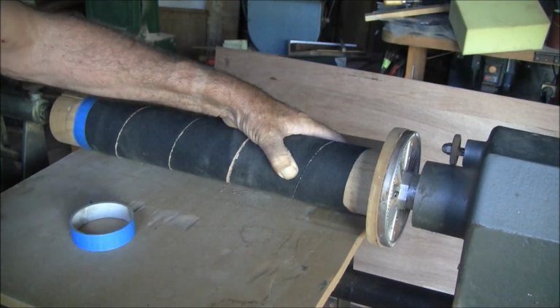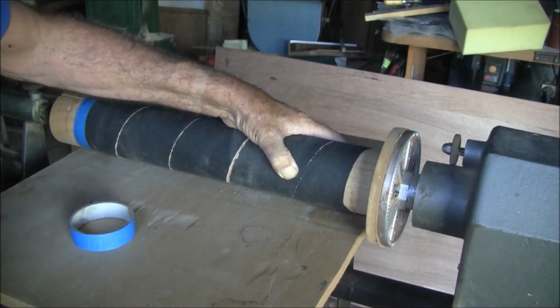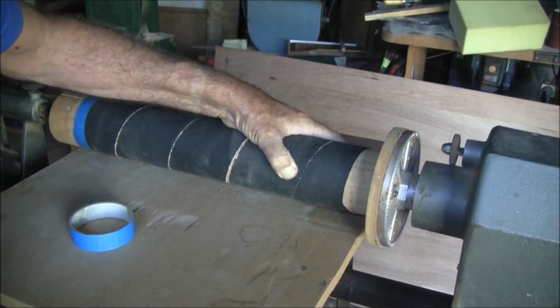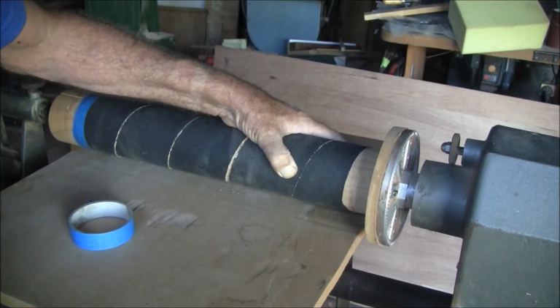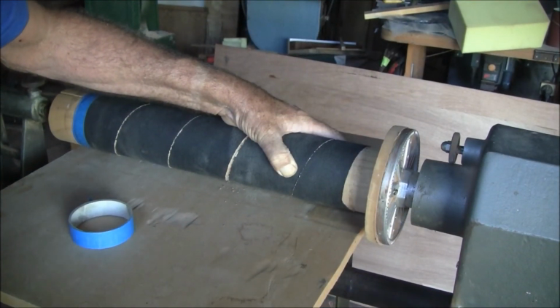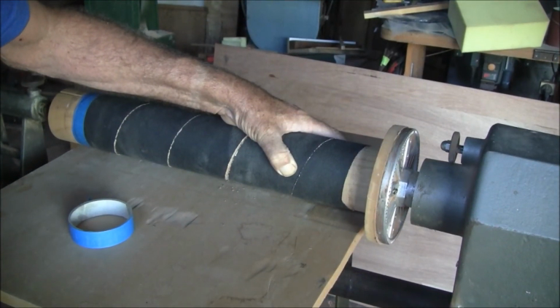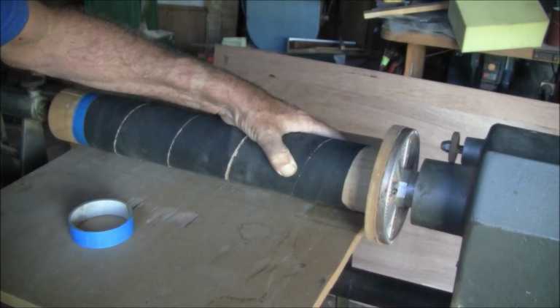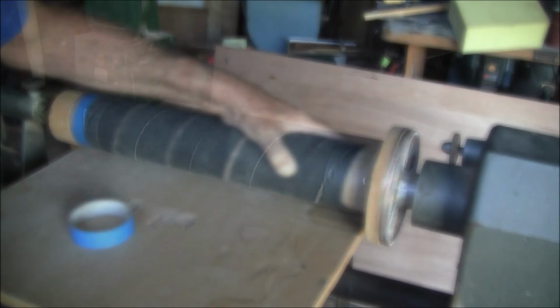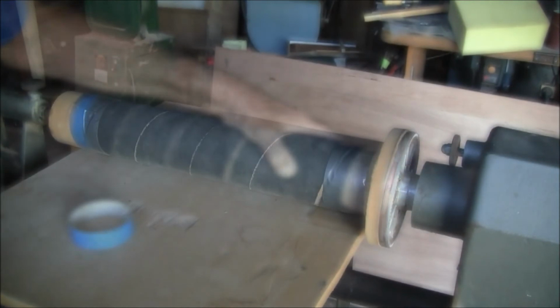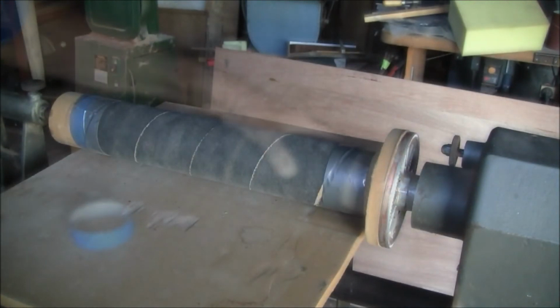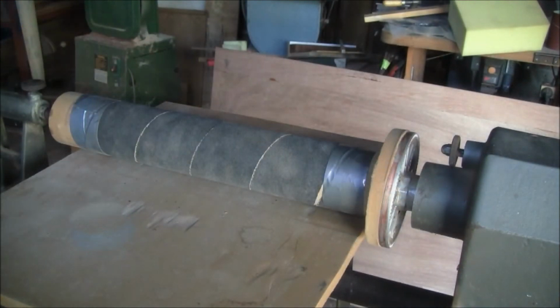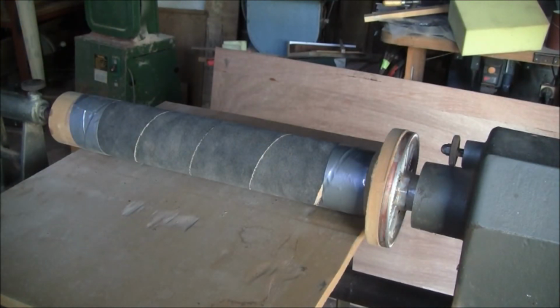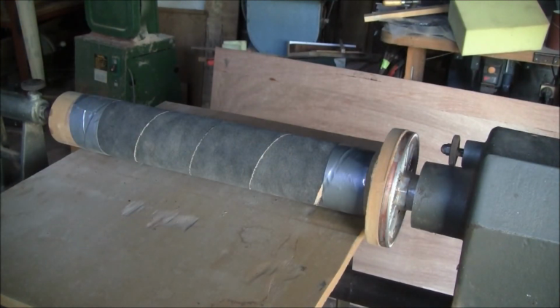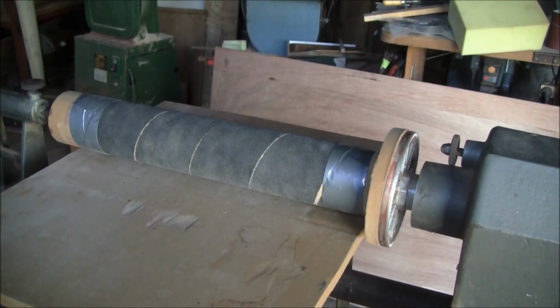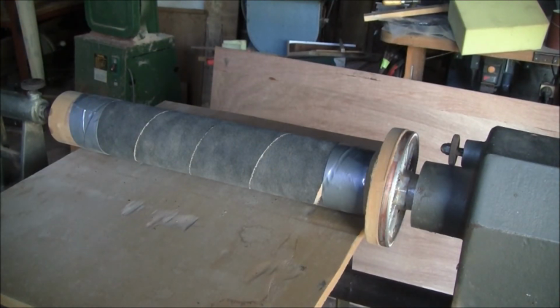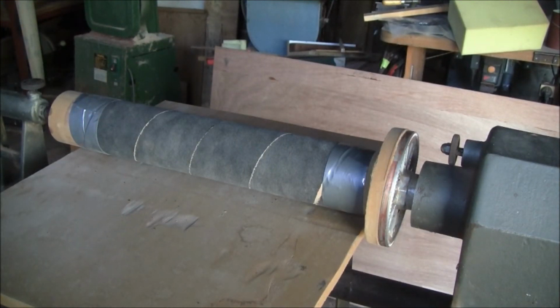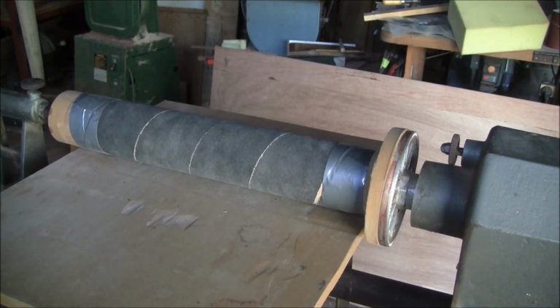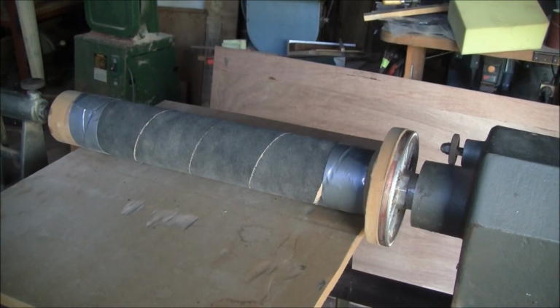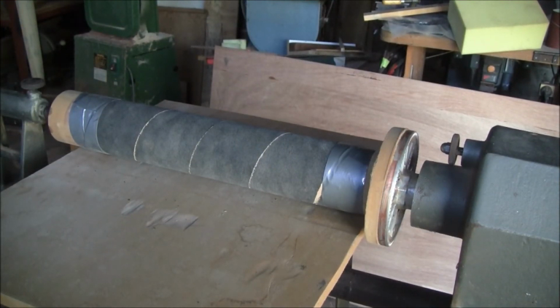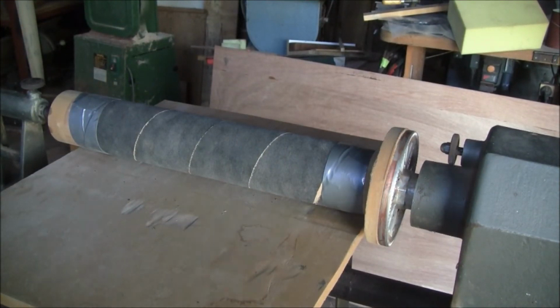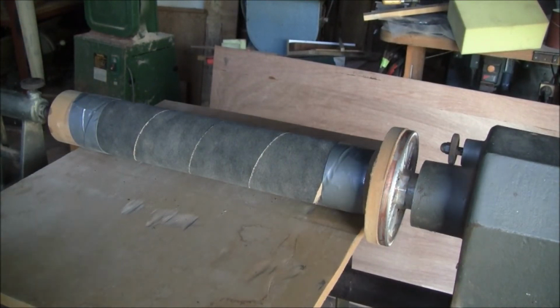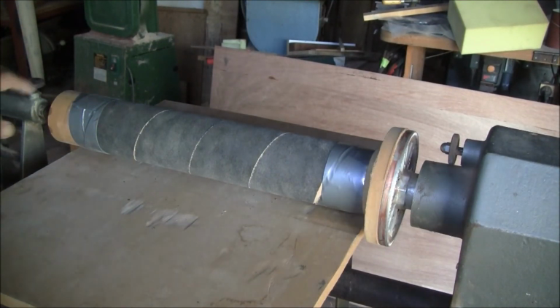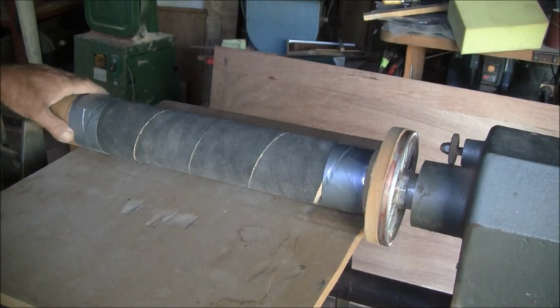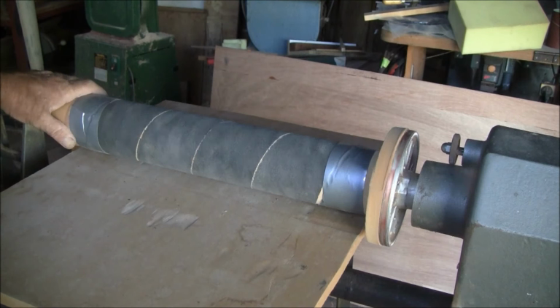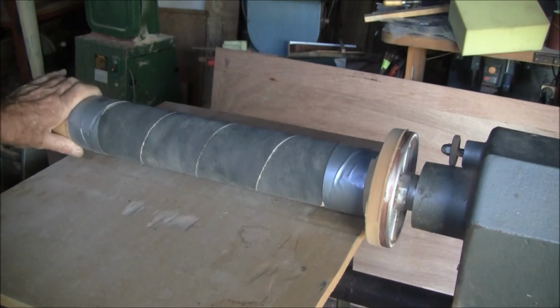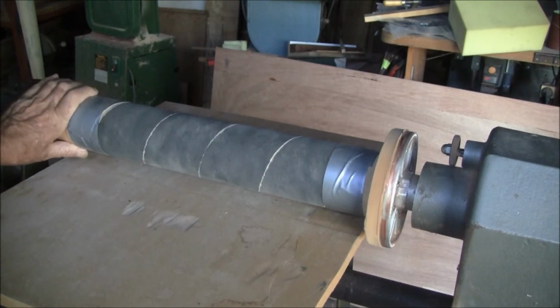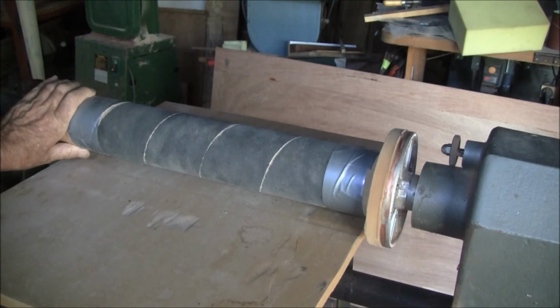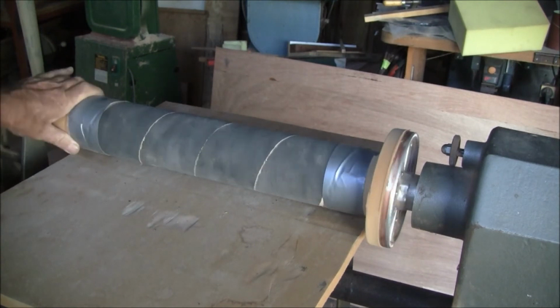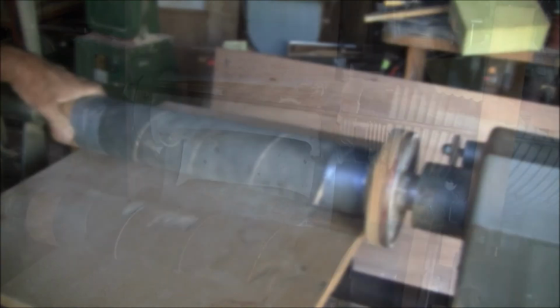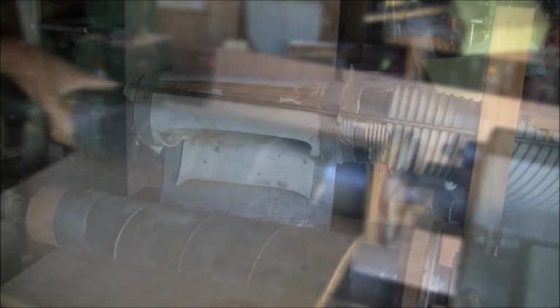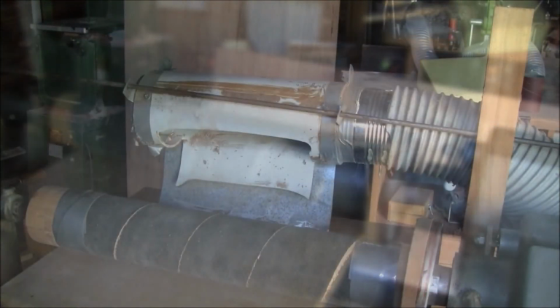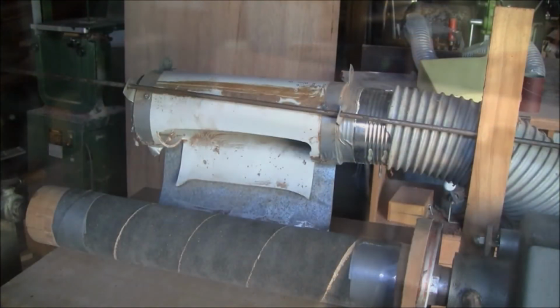Spiral line the length of cloth-back paper and fix it at both ends with tape. I use a hundred grit and run it at 1700 rpm.